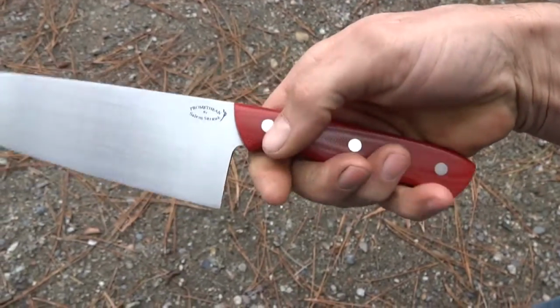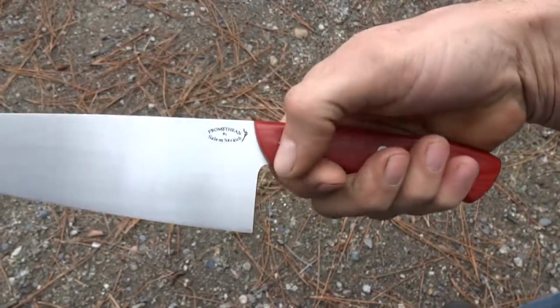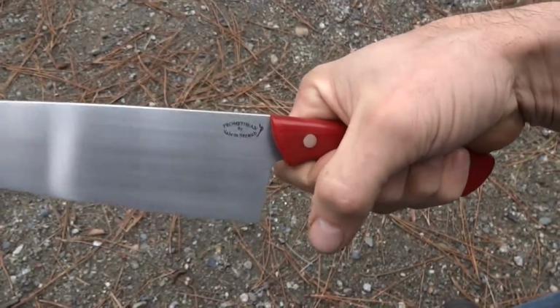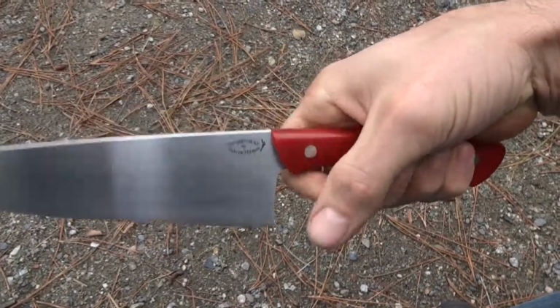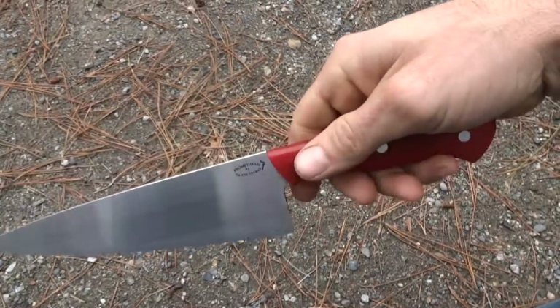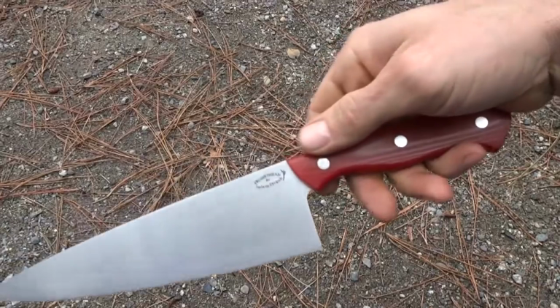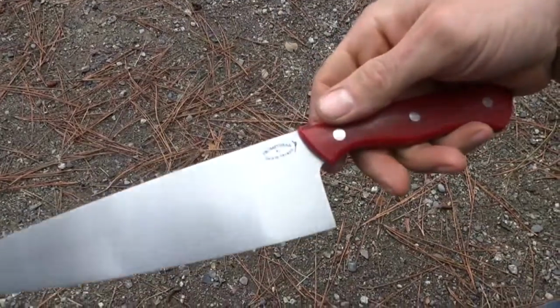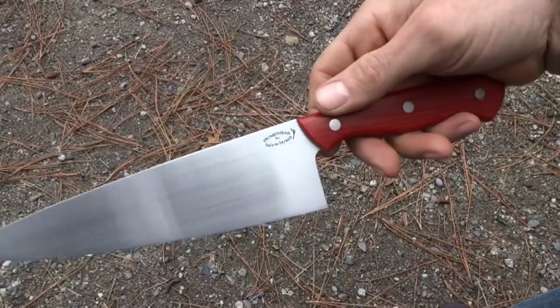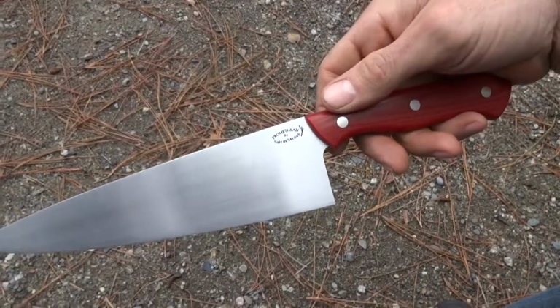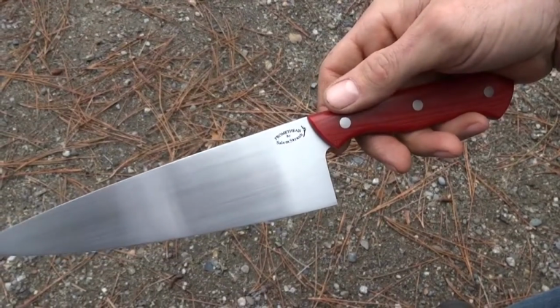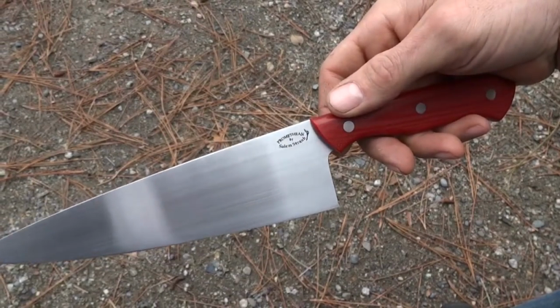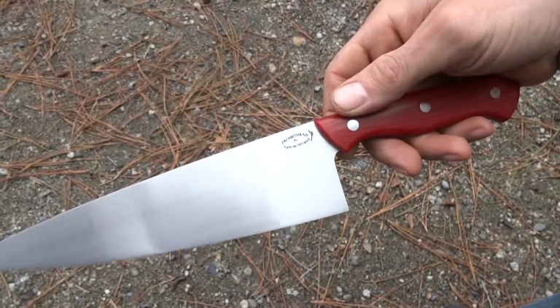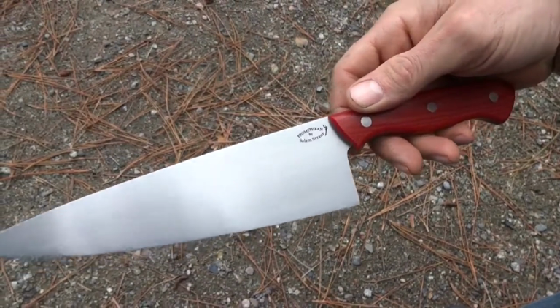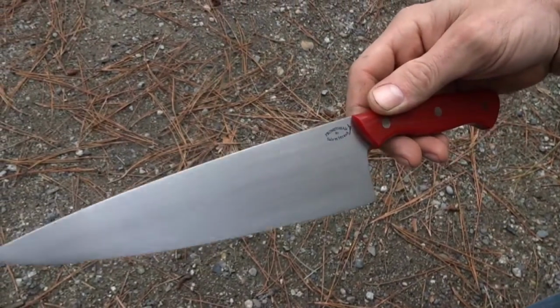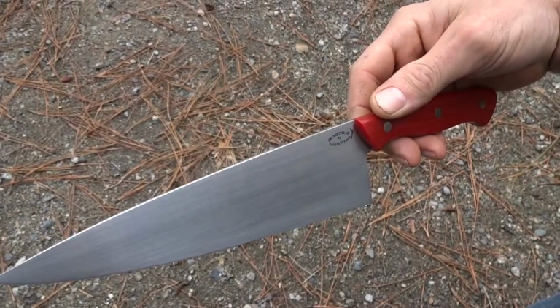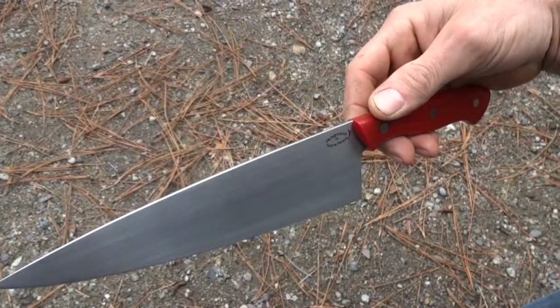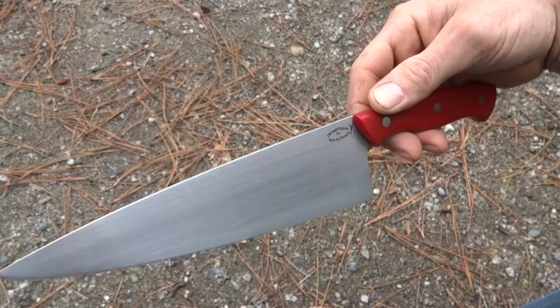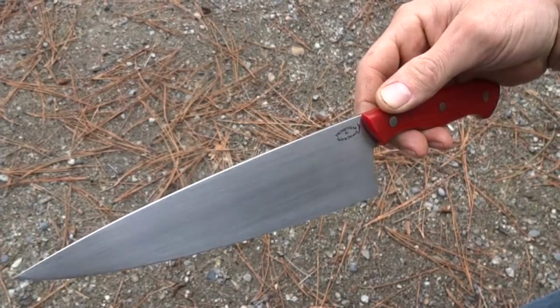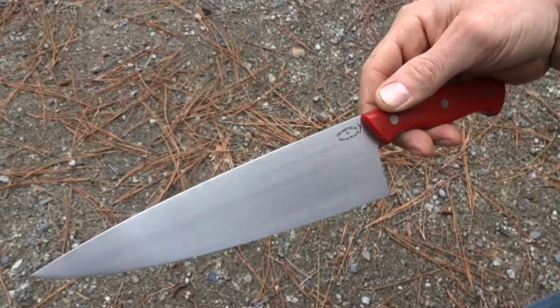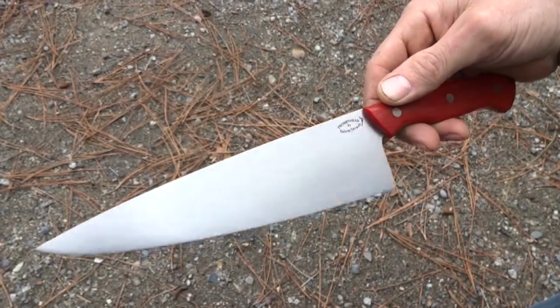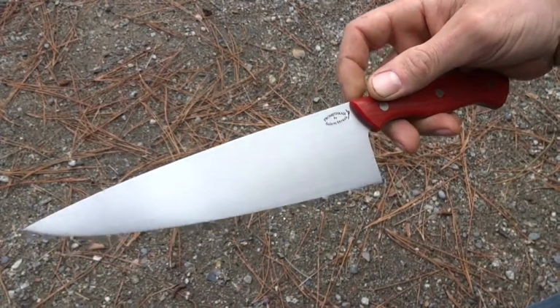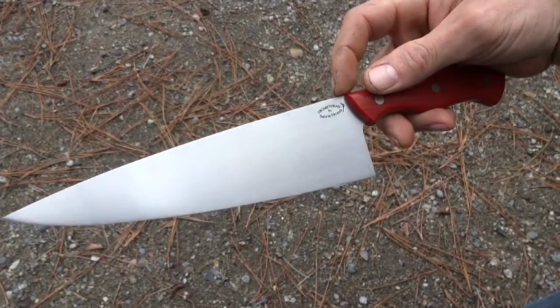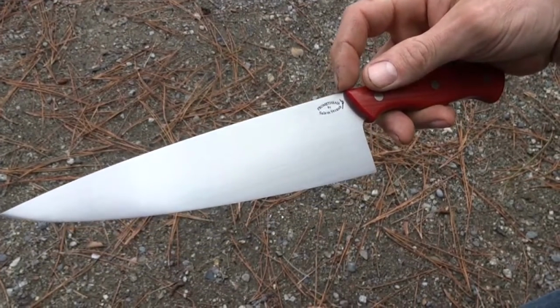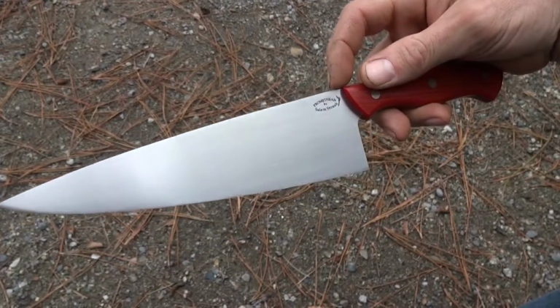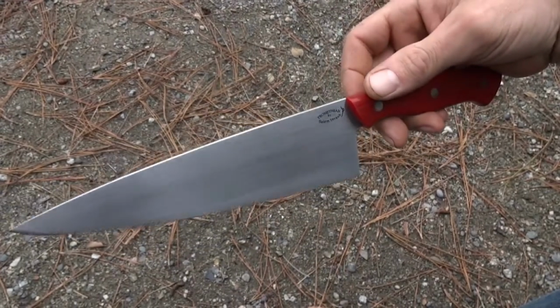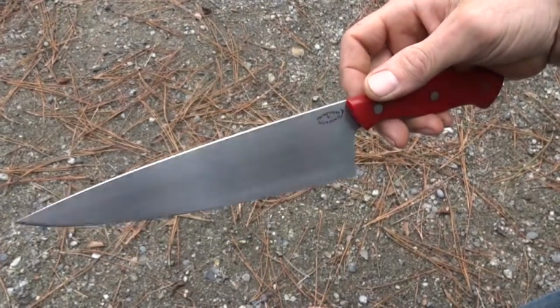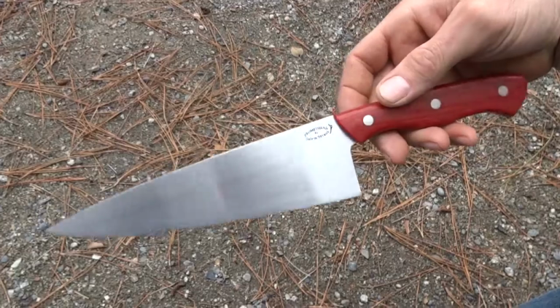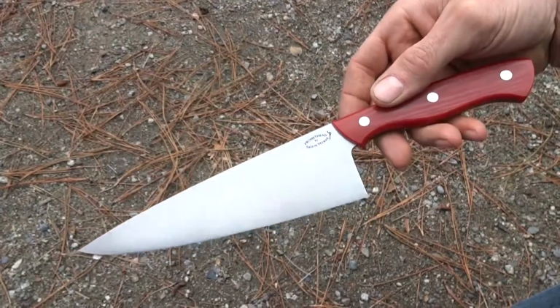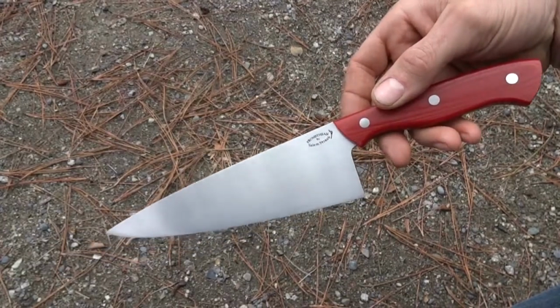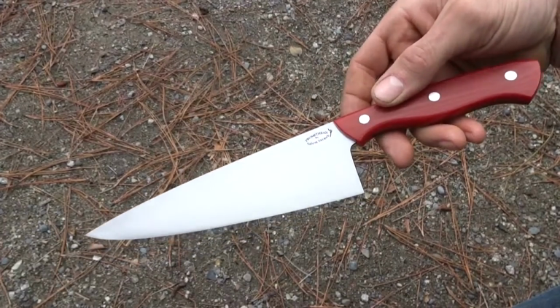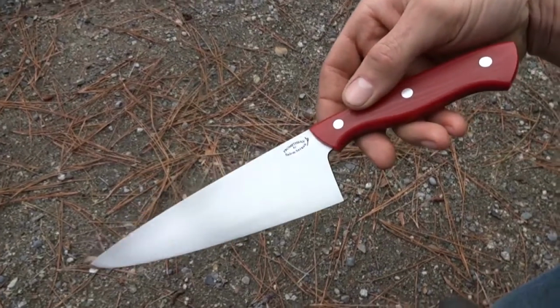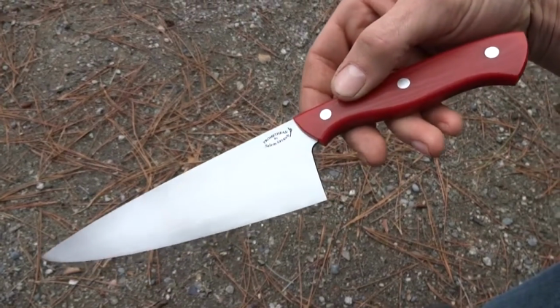Pretty roomy grip. Very light — we're talking five and three quarters ounces. Nimble. Eight inch blade length and two and an eighth tall at the heel, so very capable. Fully synthetic.